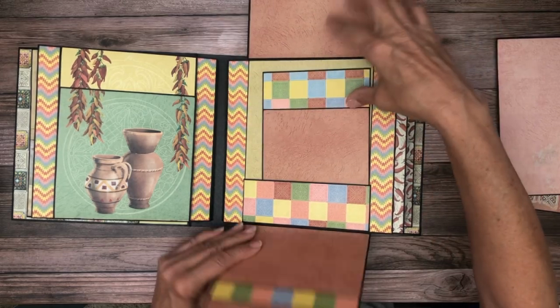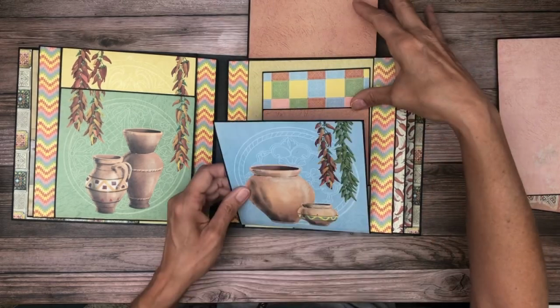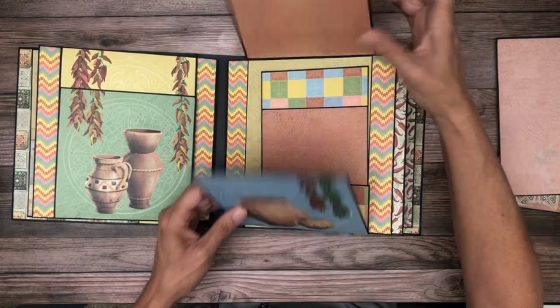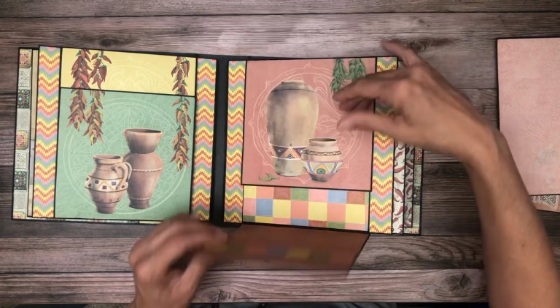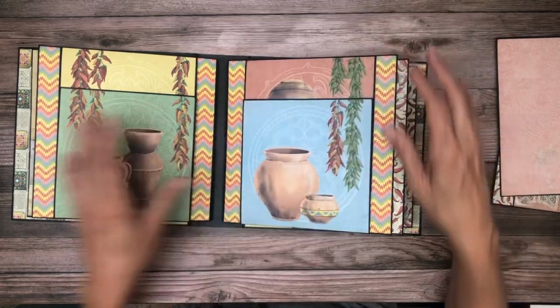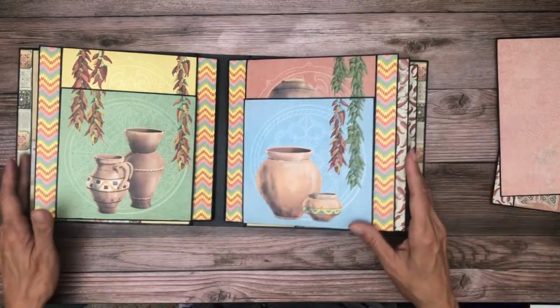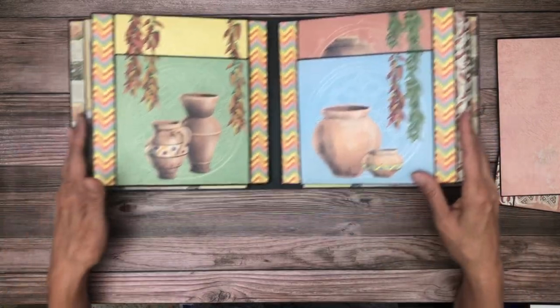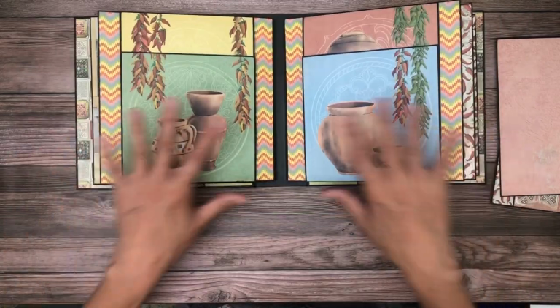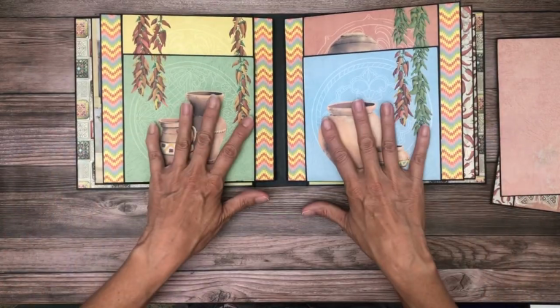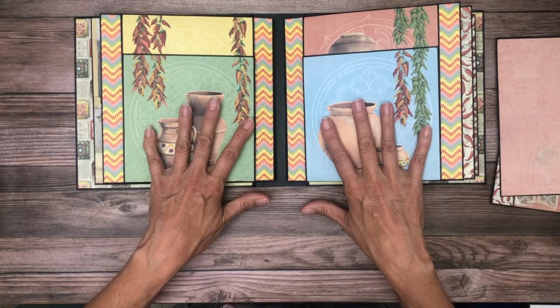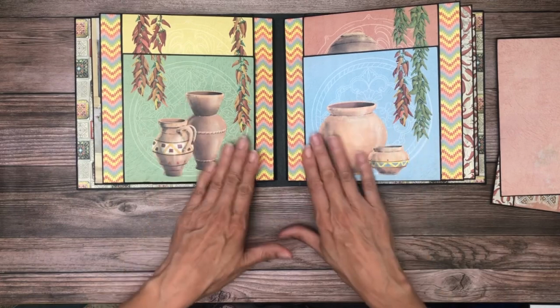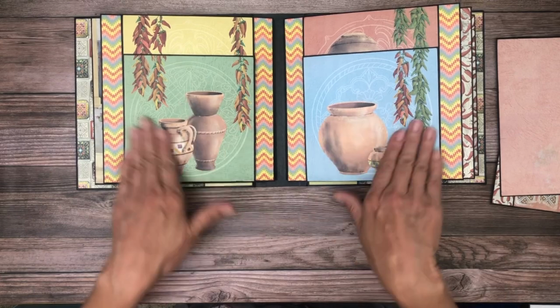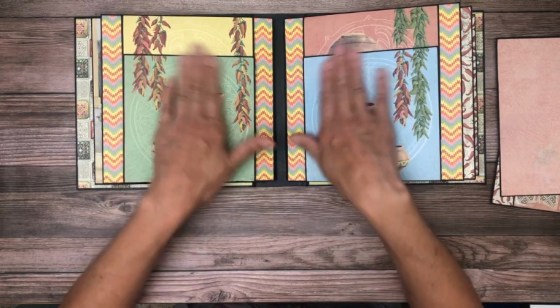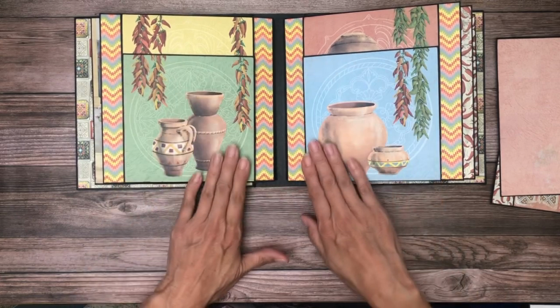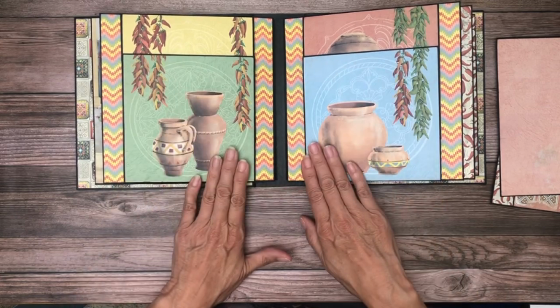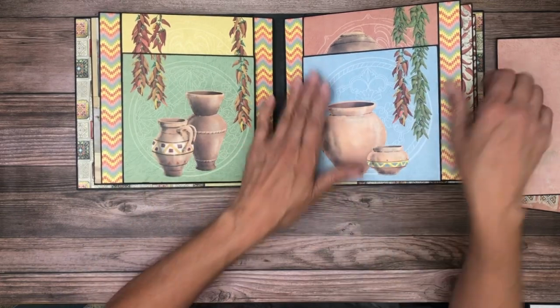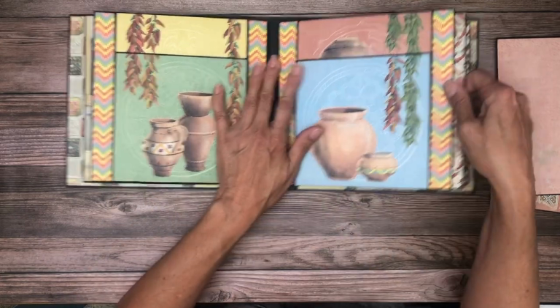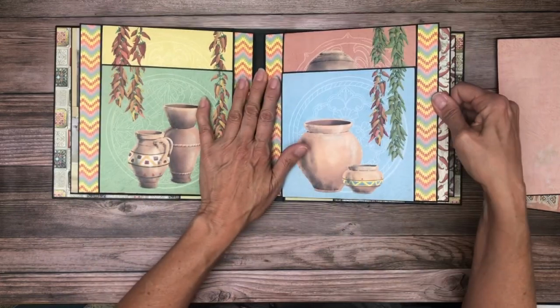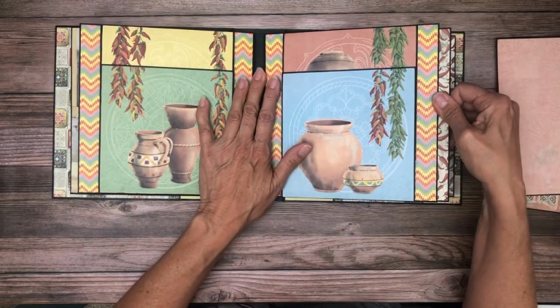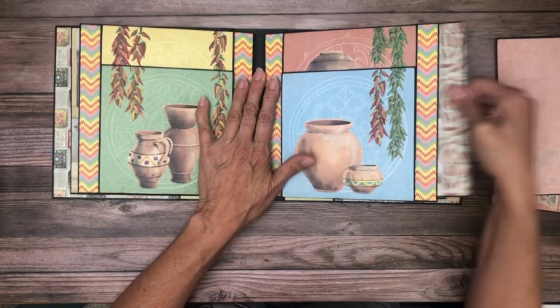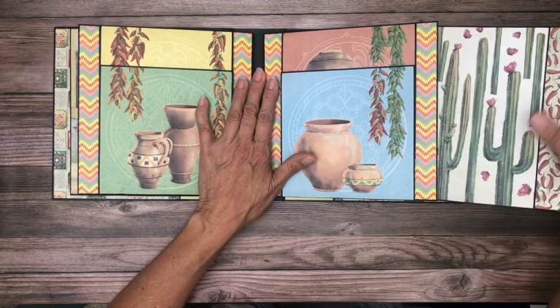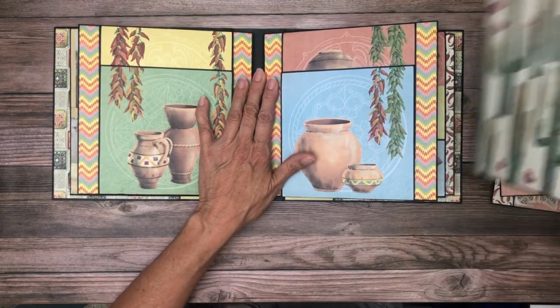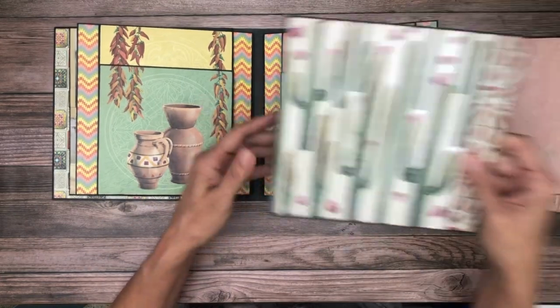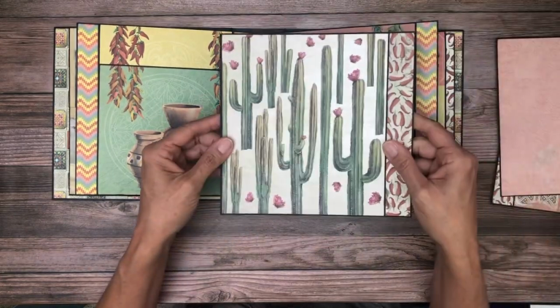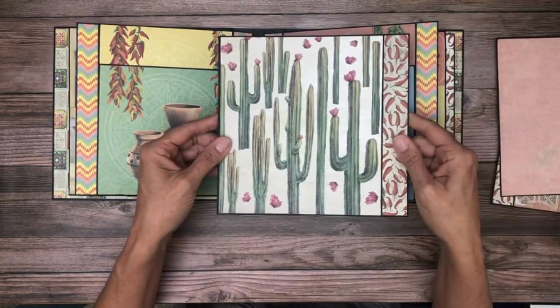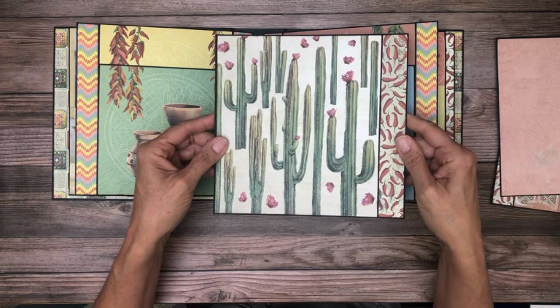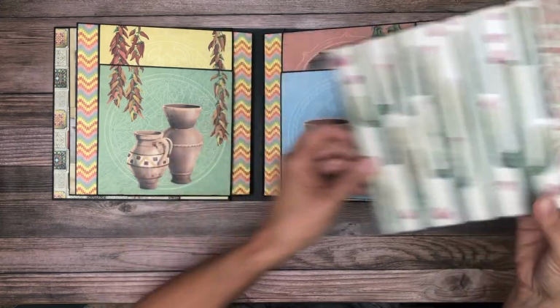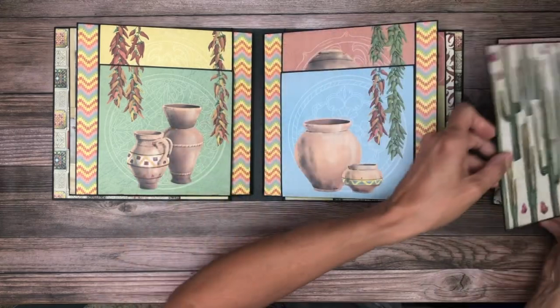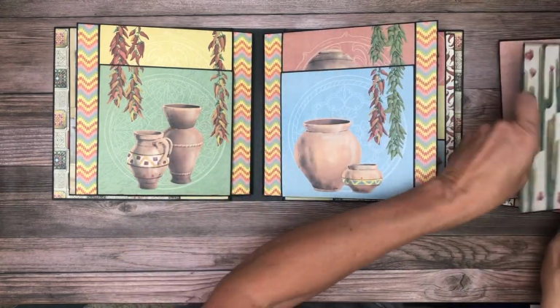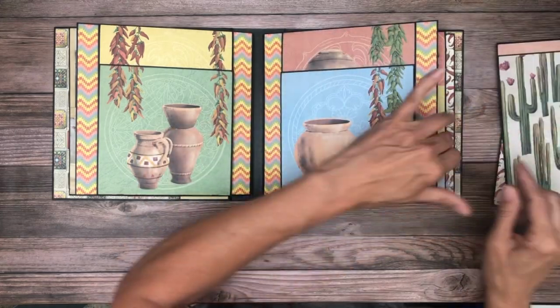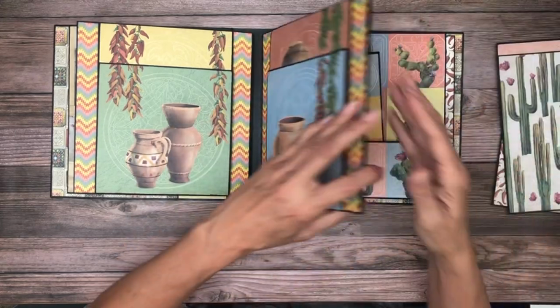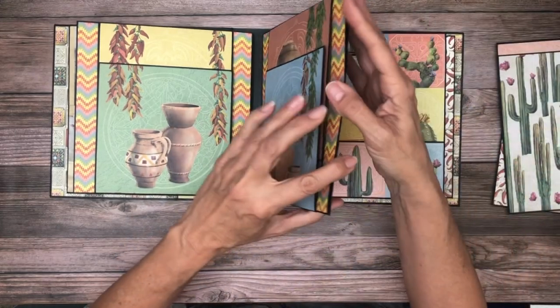The flap design was basically dictated by these cut-aparts. I definitely wanted to use them — I thought they were really pretty. And there's a nice large photo mat in the main body of the pocket page.